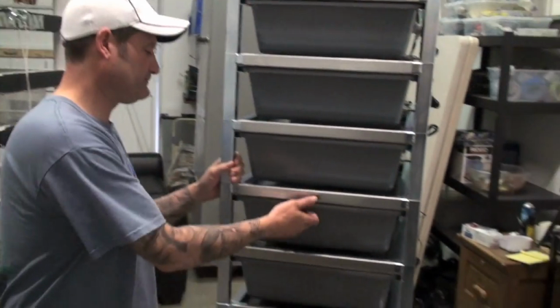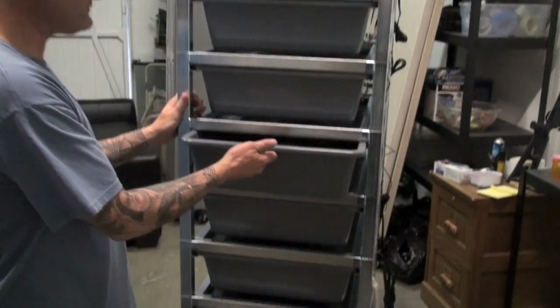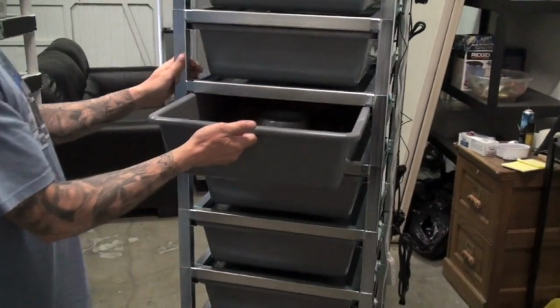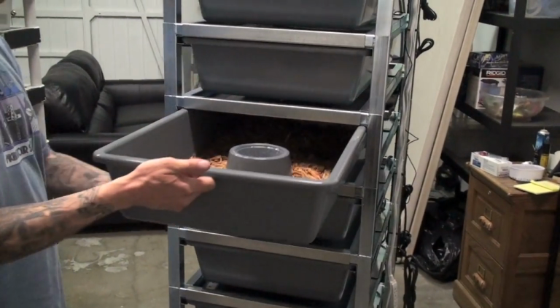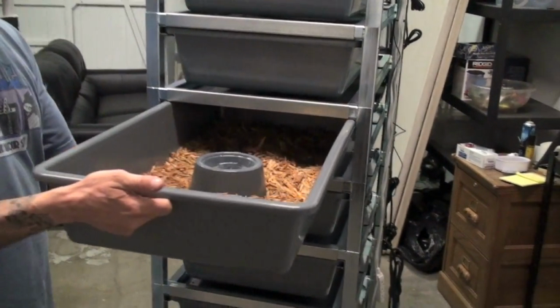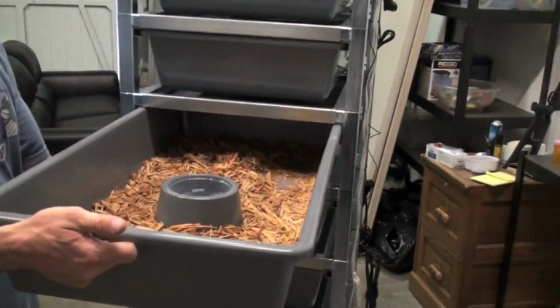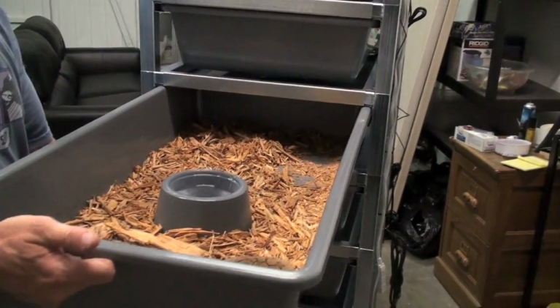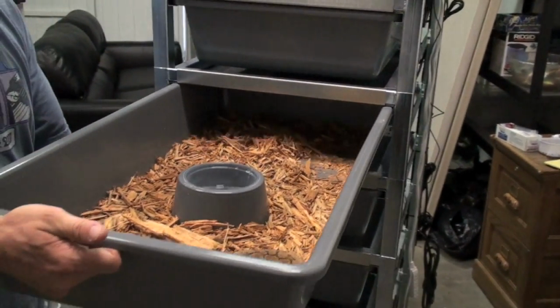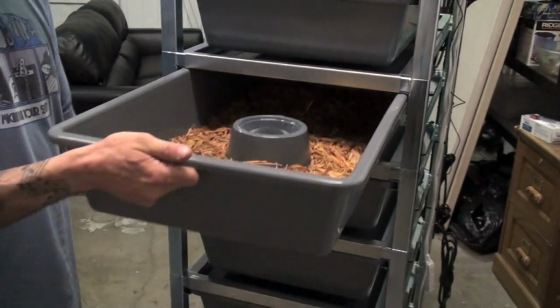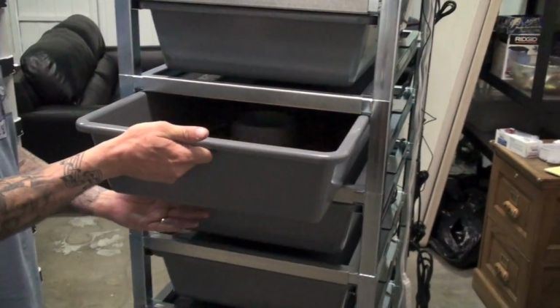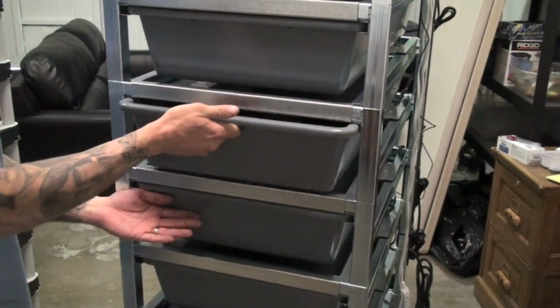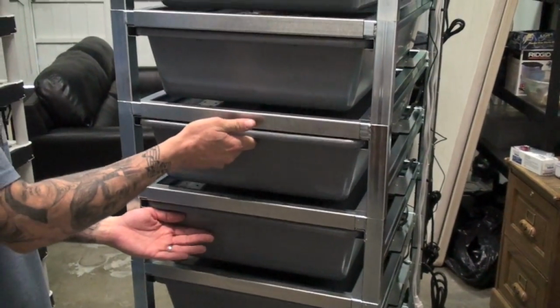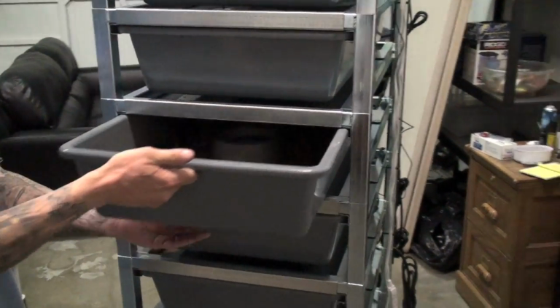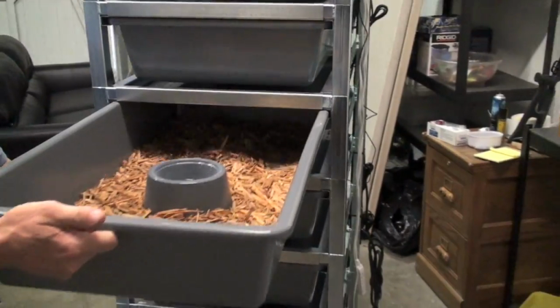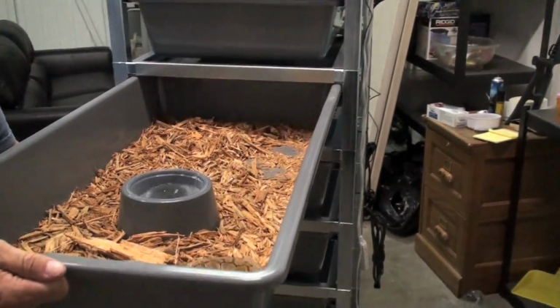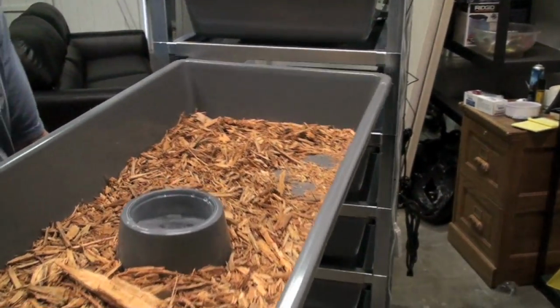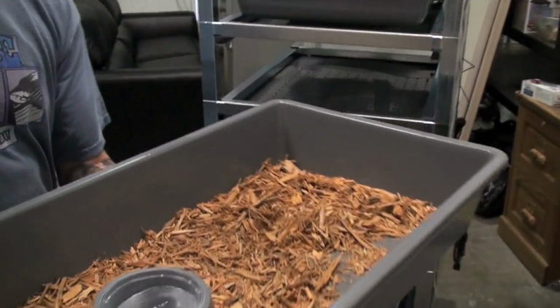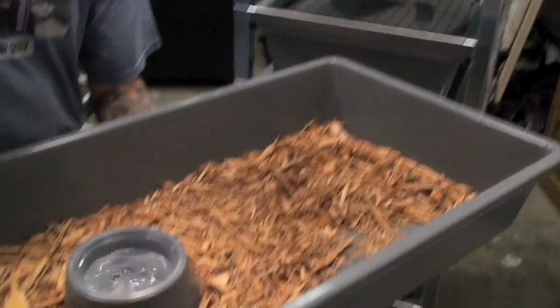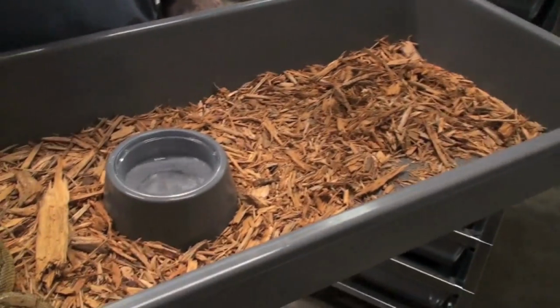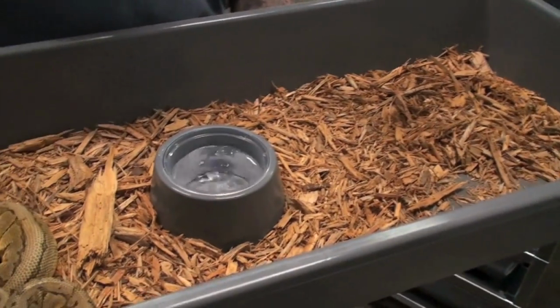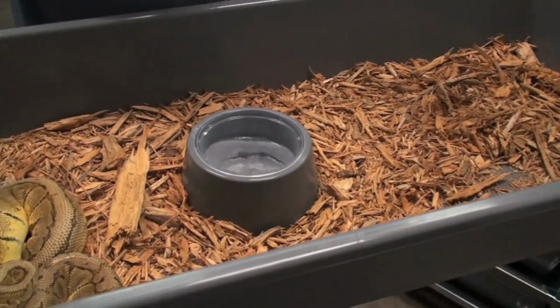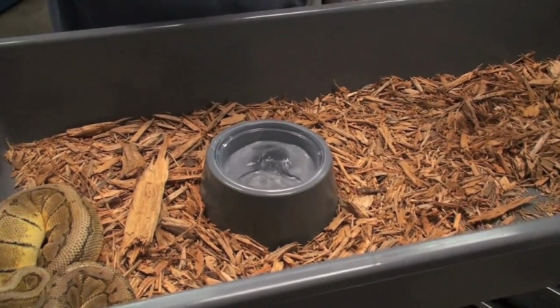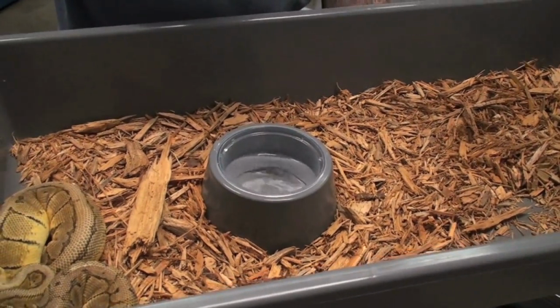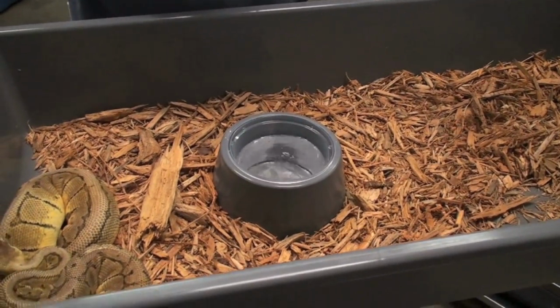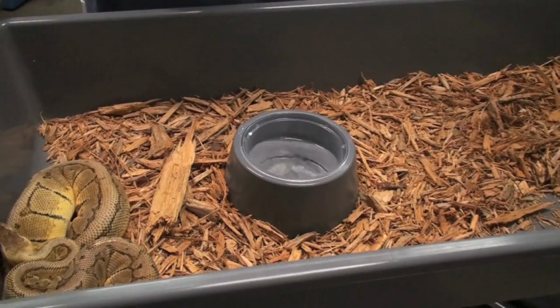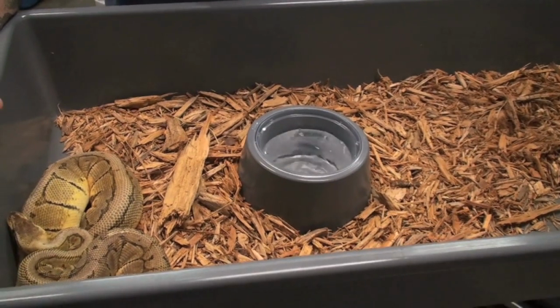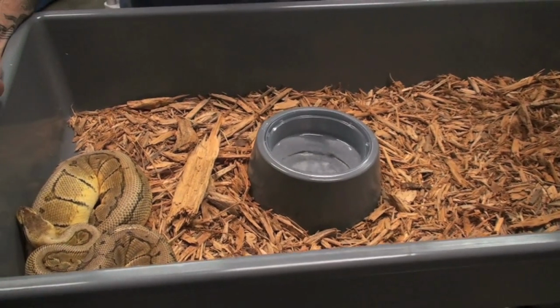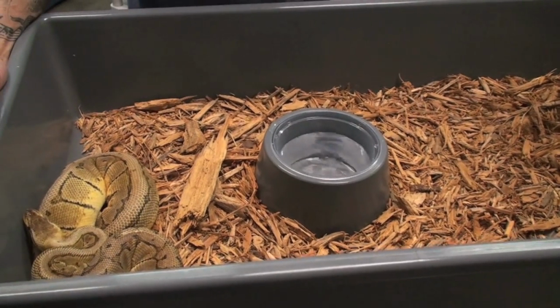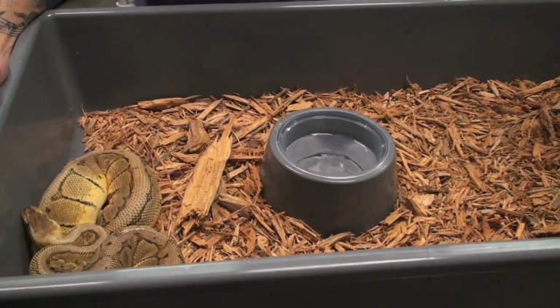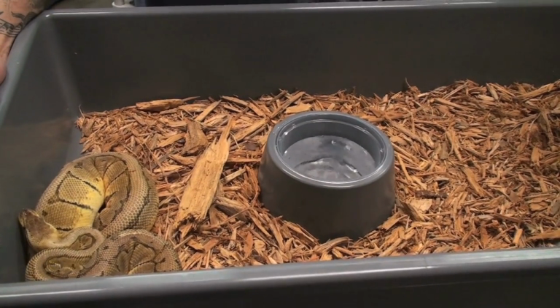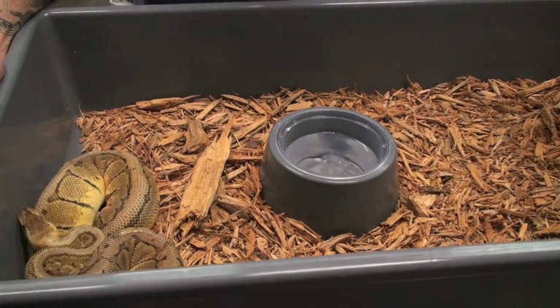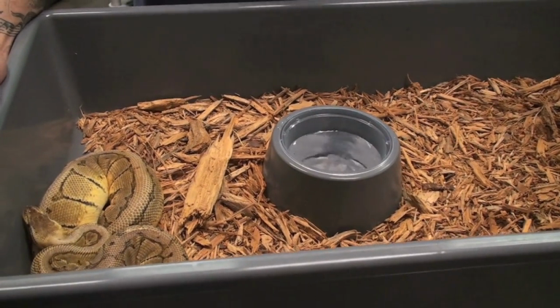Here's an example — look how easy this just slides out. They've also added the convenience of pre-molded water bowls where a deli cup fits in, which is really convenient for changing out and cleaning.